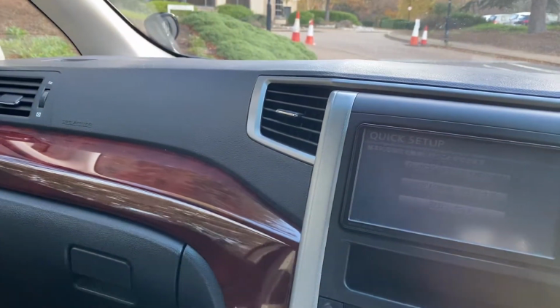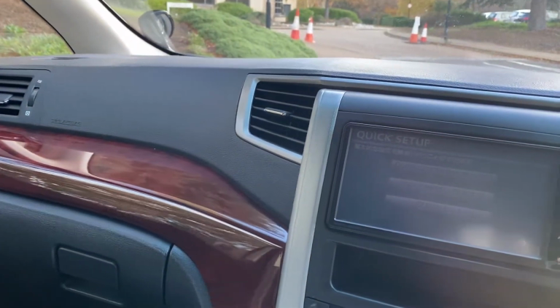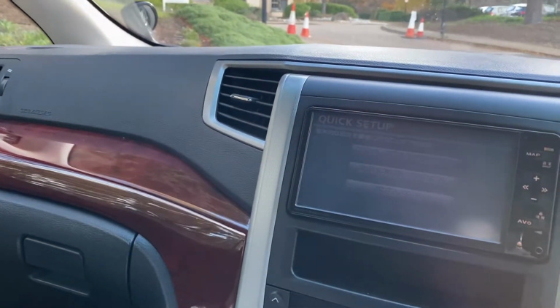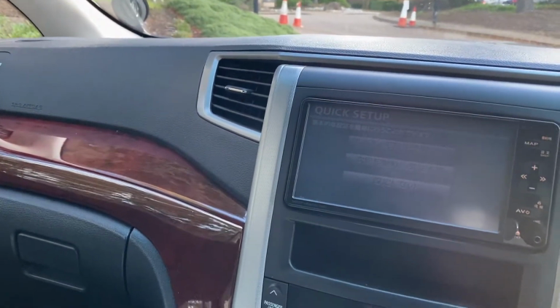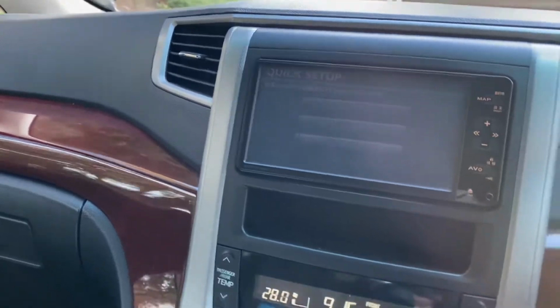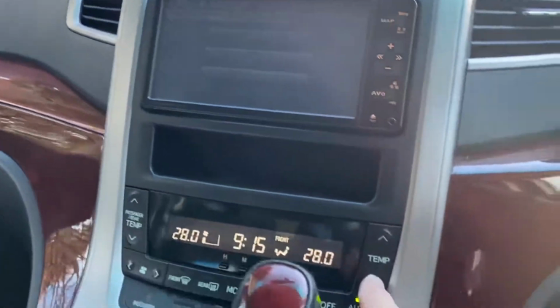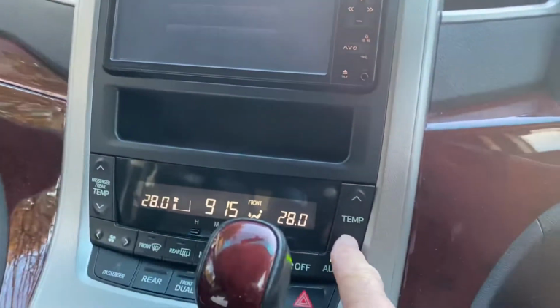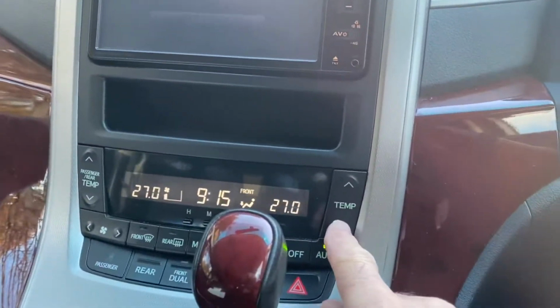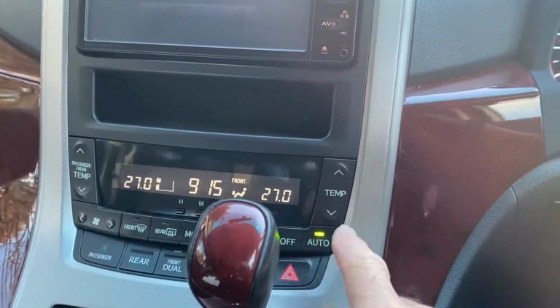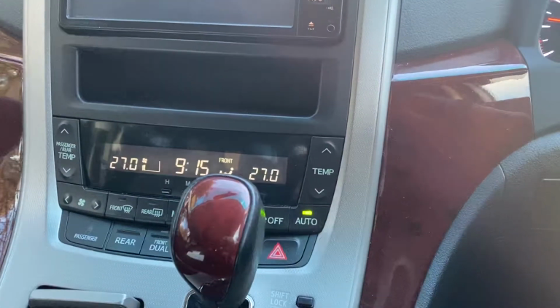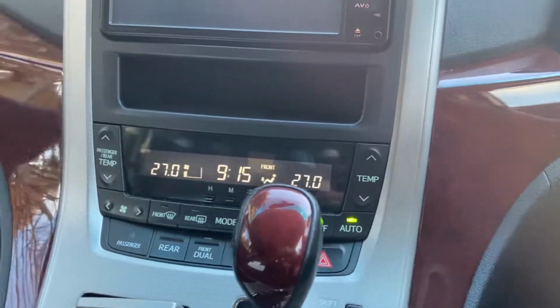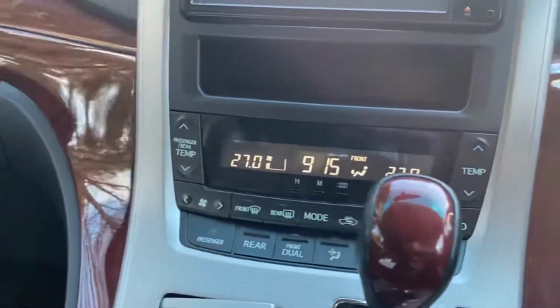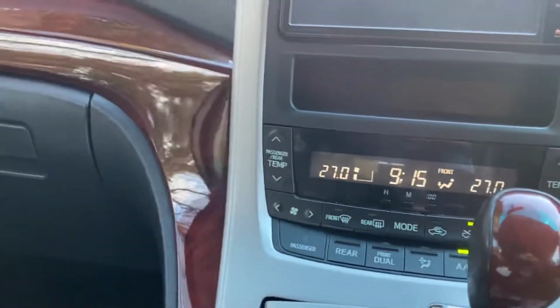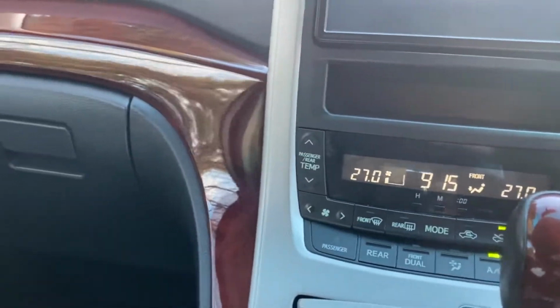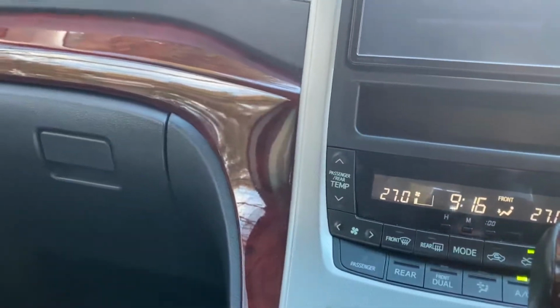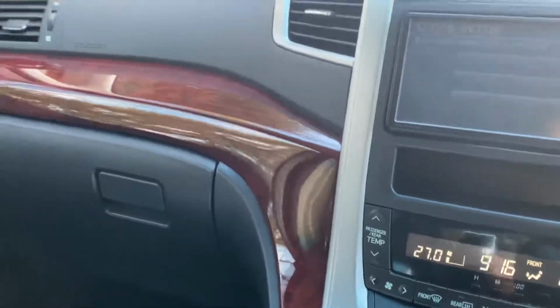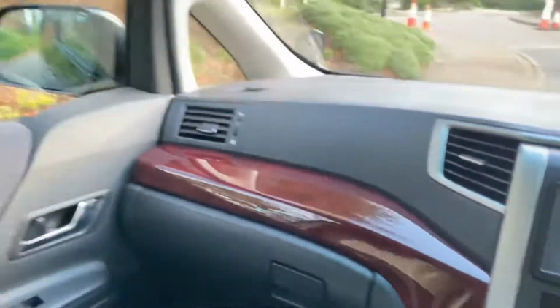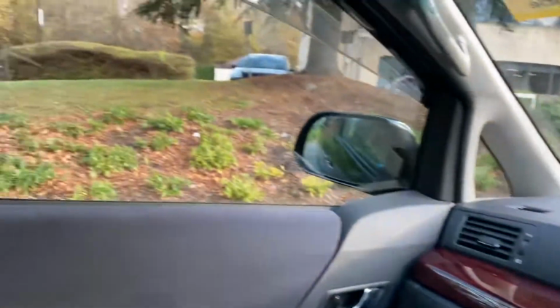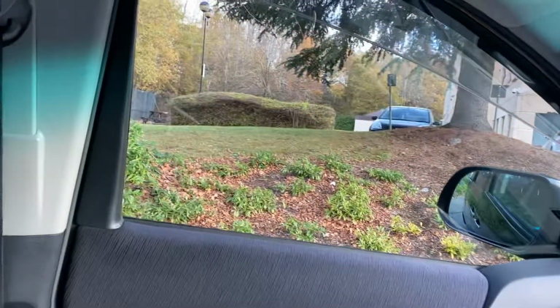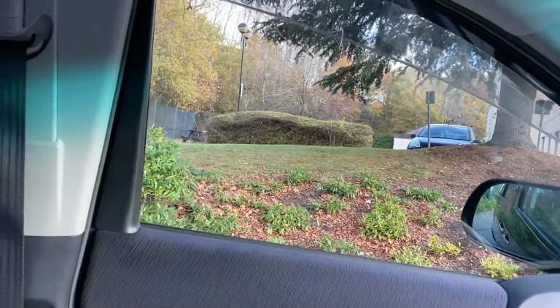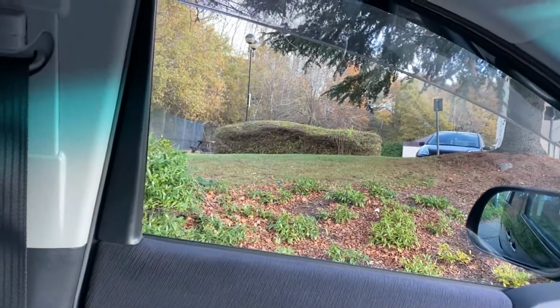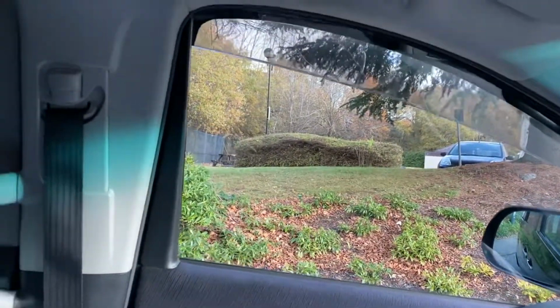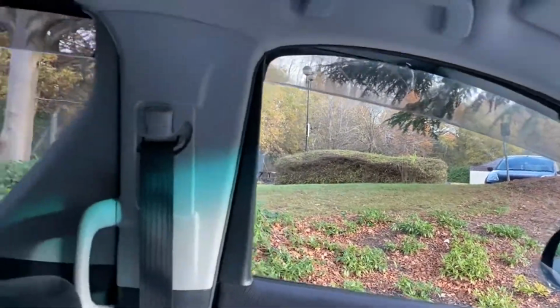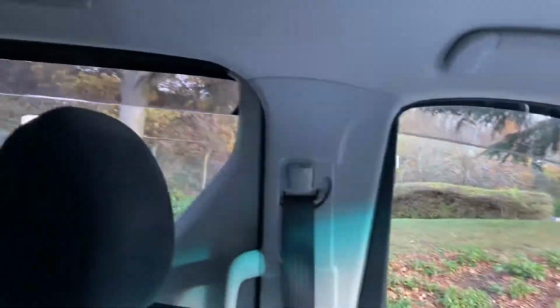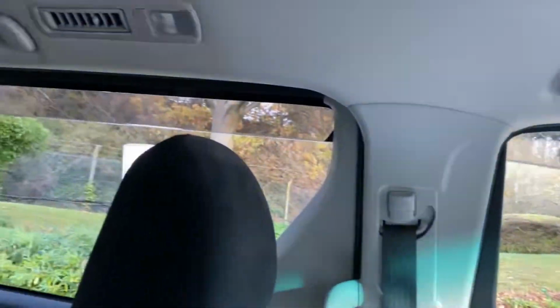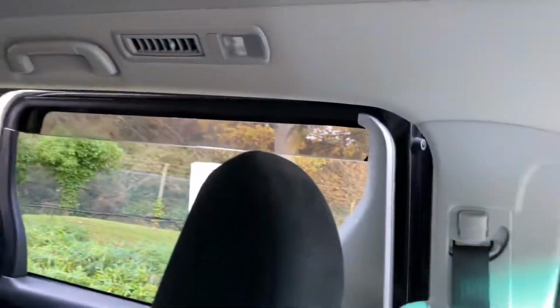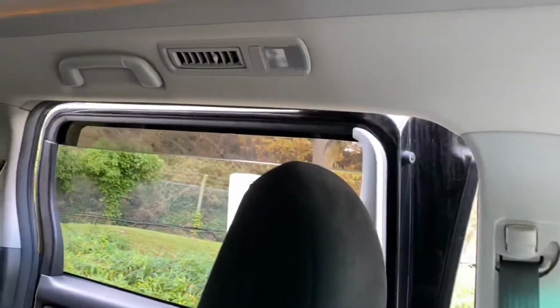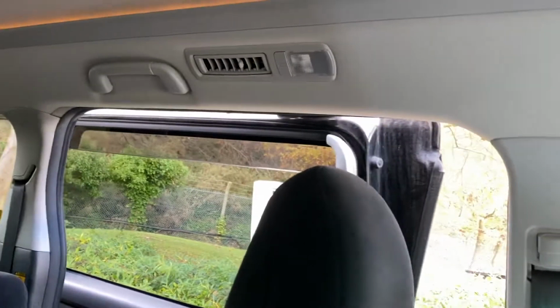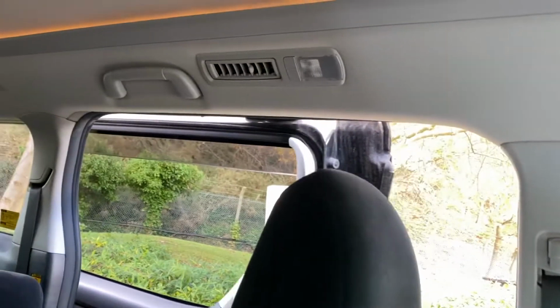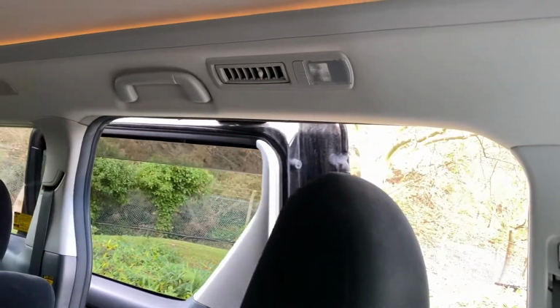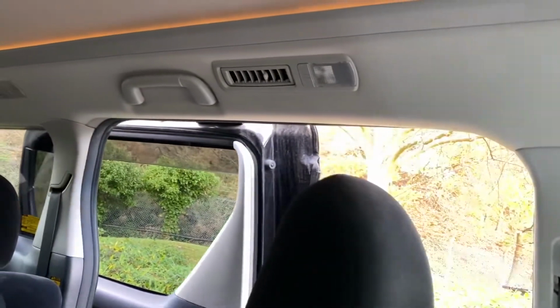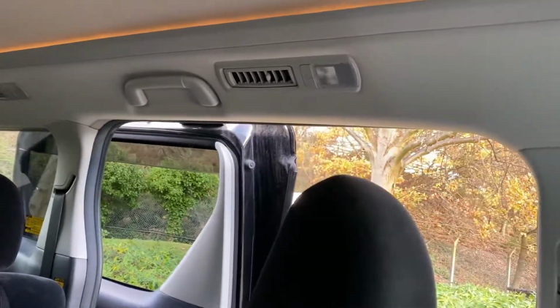Preset climate control so you can set your temperature inside. There's a little power door button here so you can just let people in off the pavement without getting out of the car — quite handy.